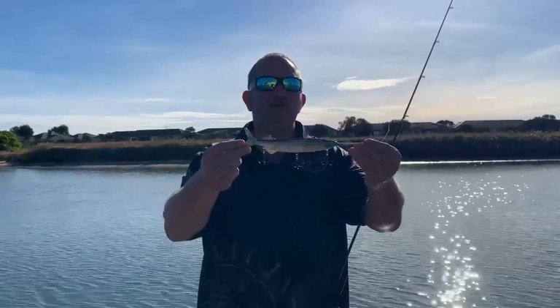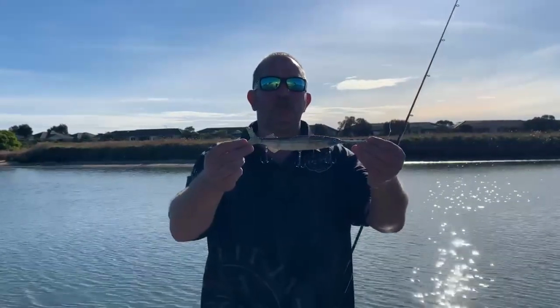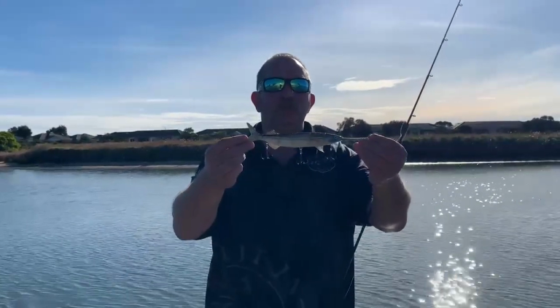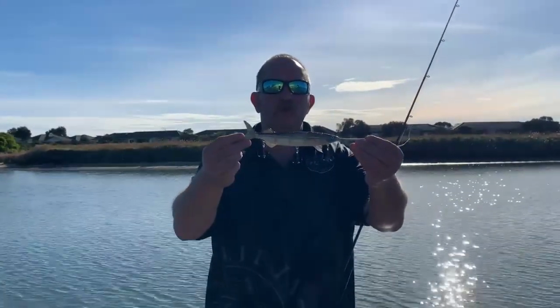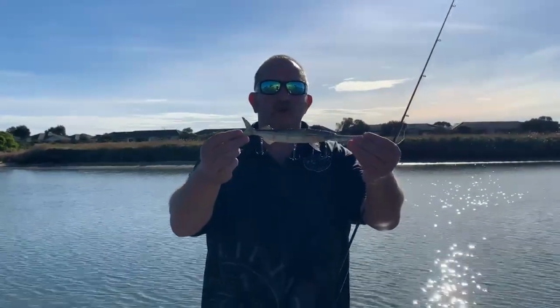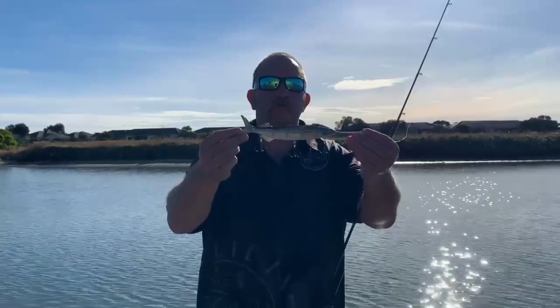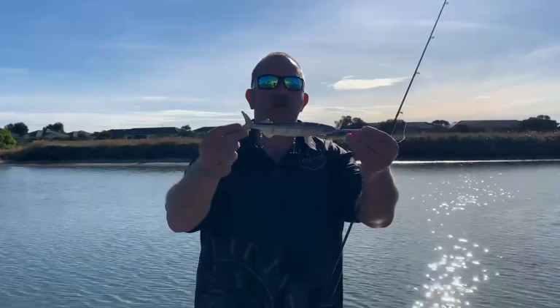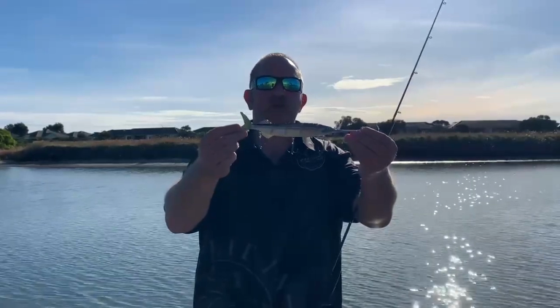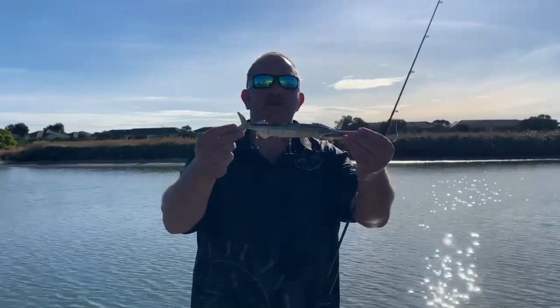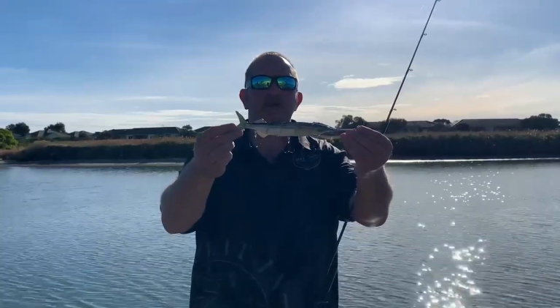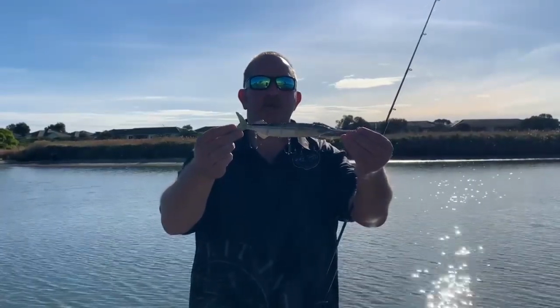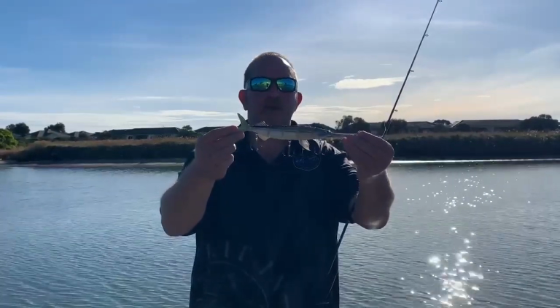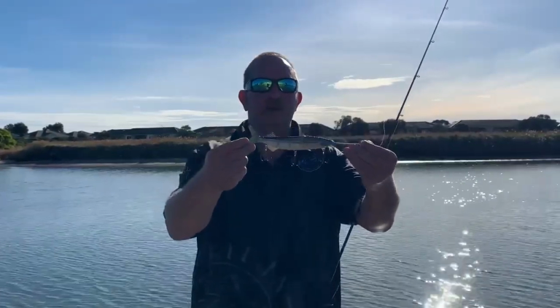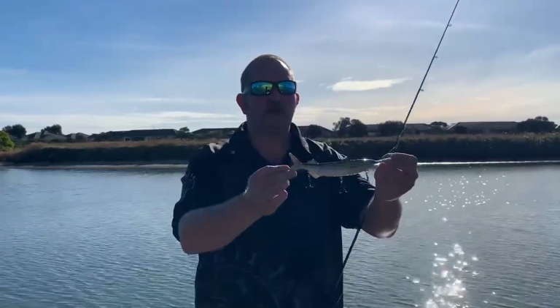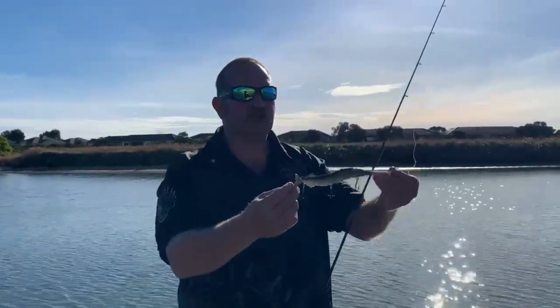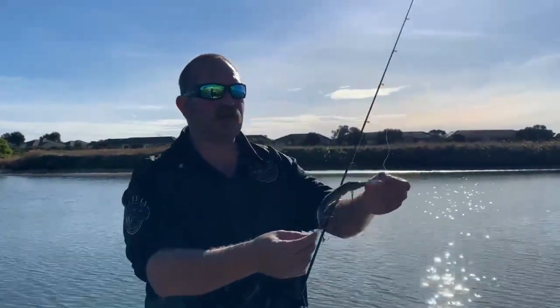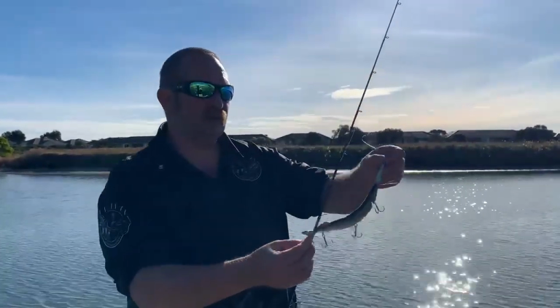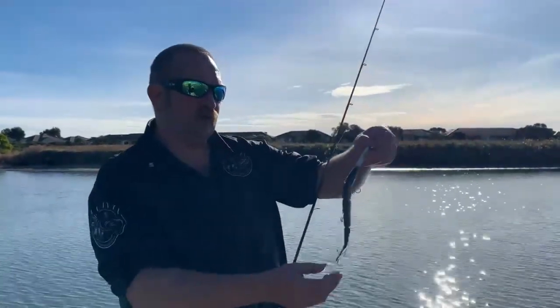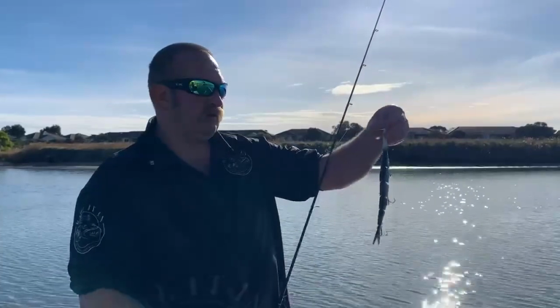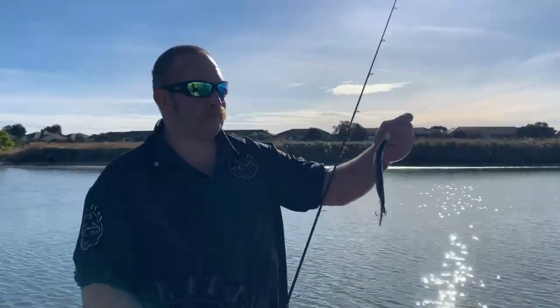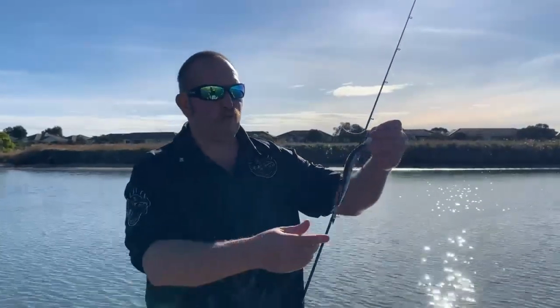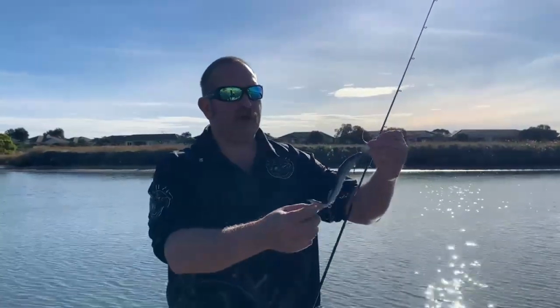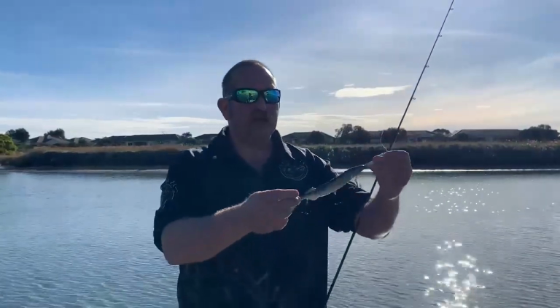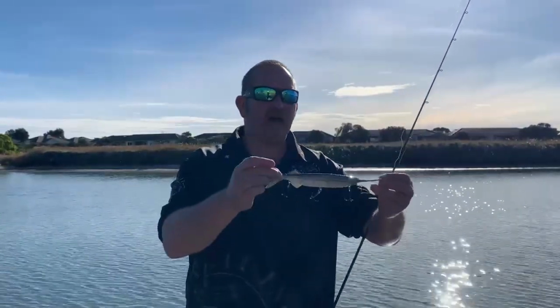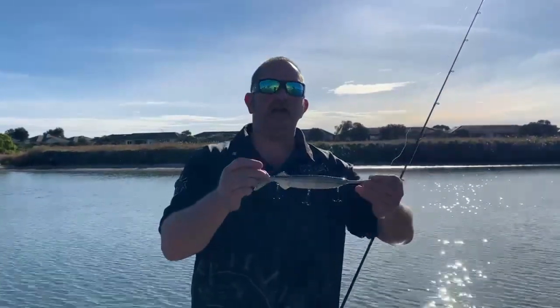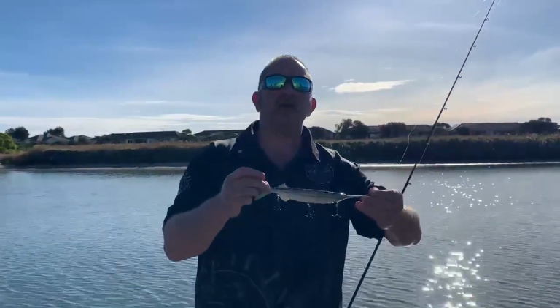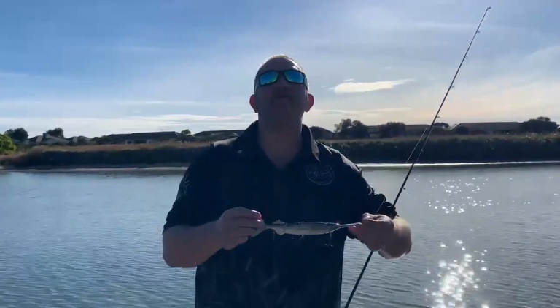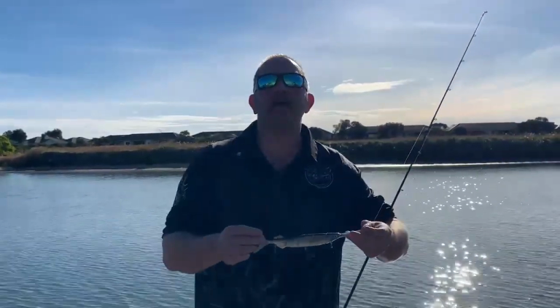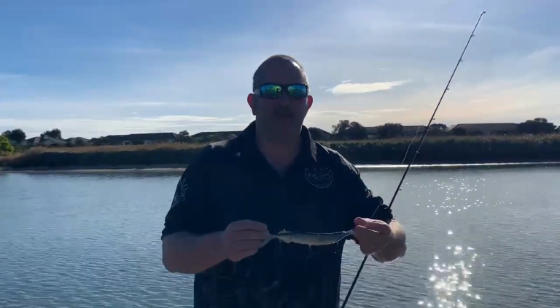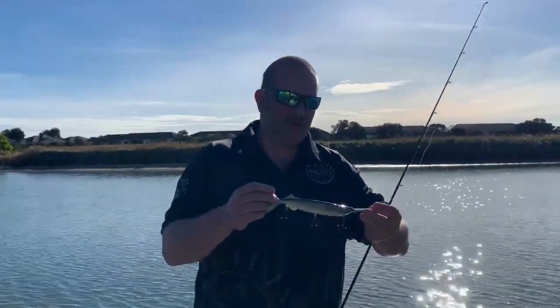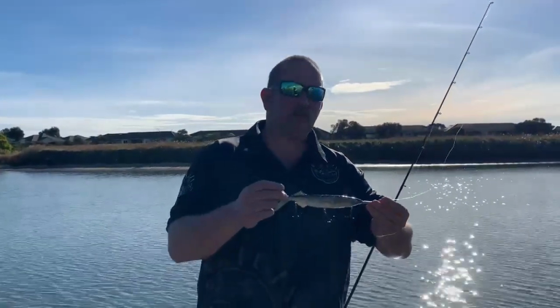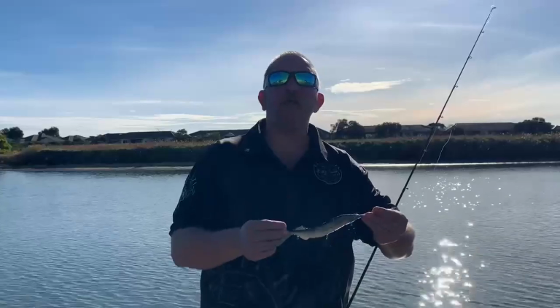Introducing the new Reel-It-In Garfish swim bait. It's got six segments. It's an absolute ripper targeting things like big Flathead and Mulloway.